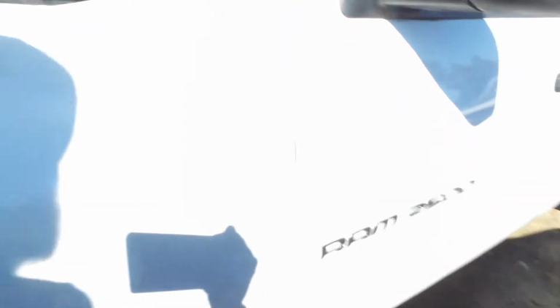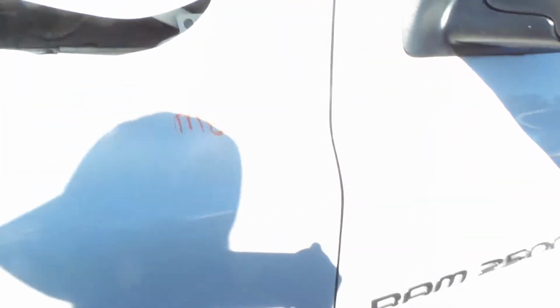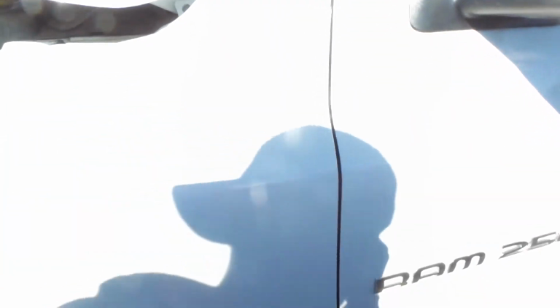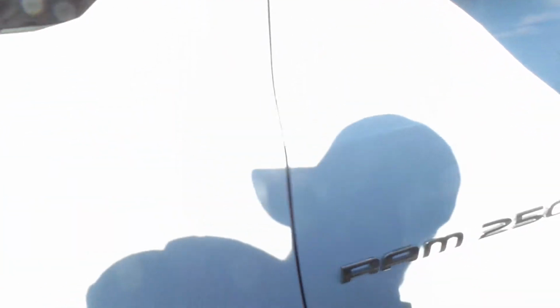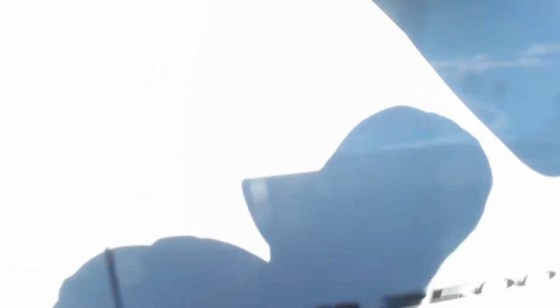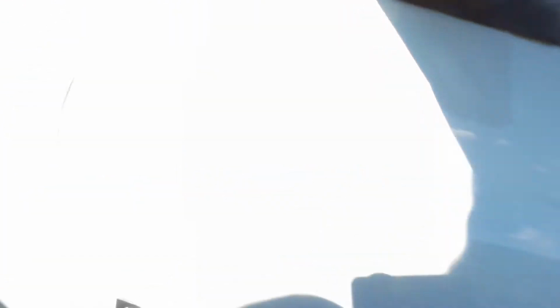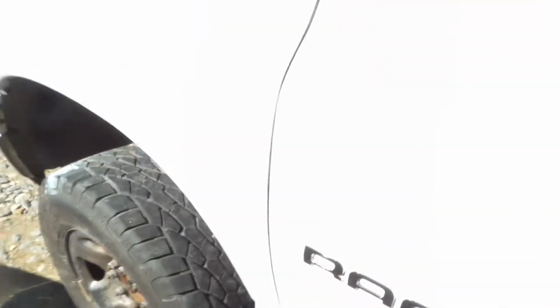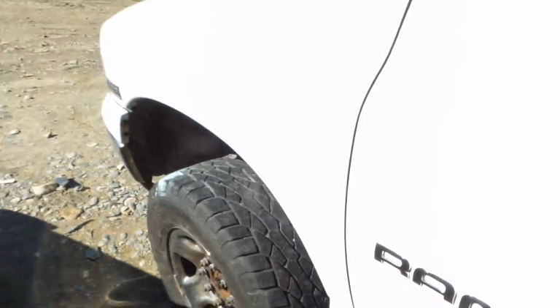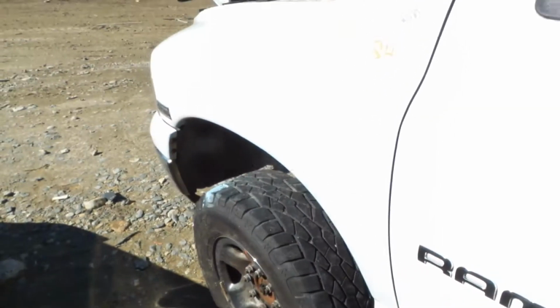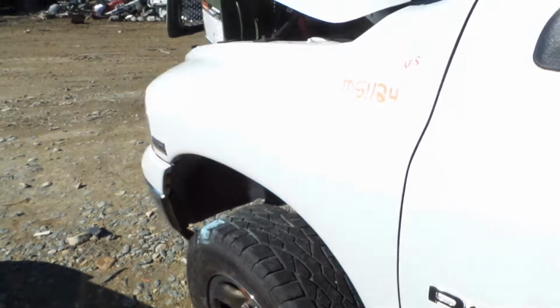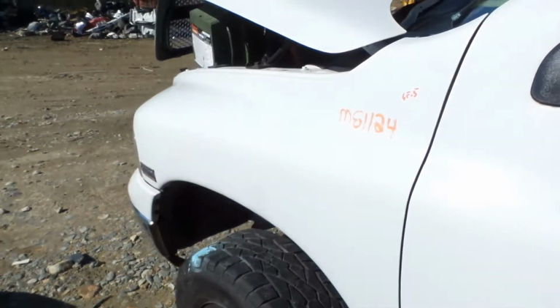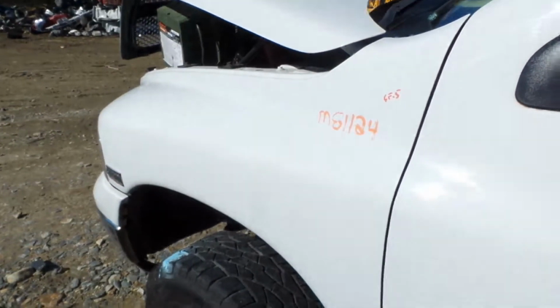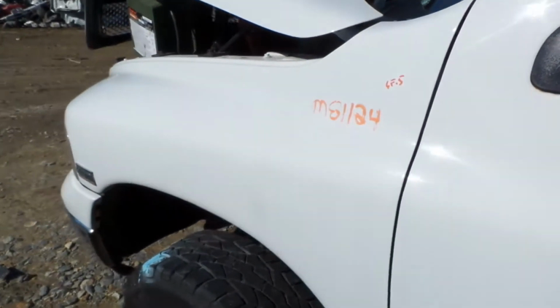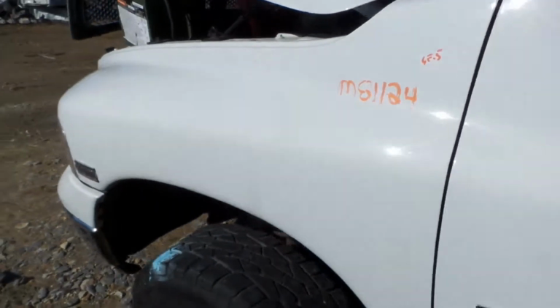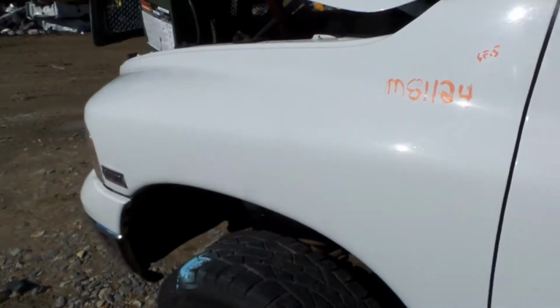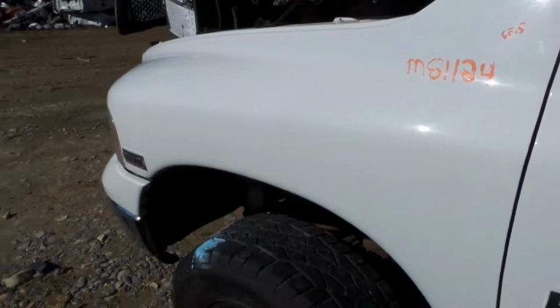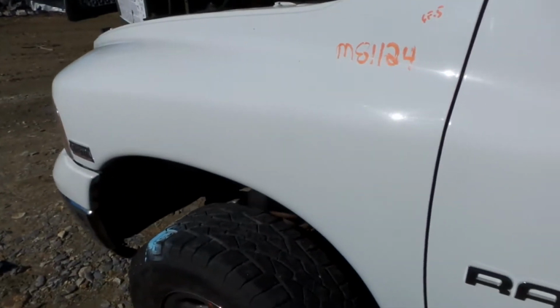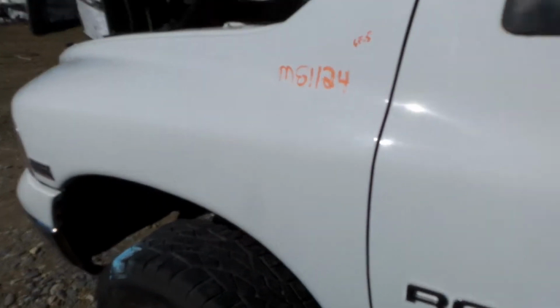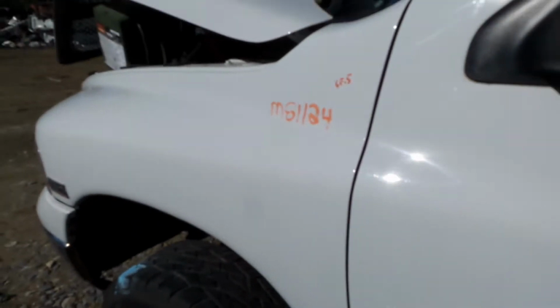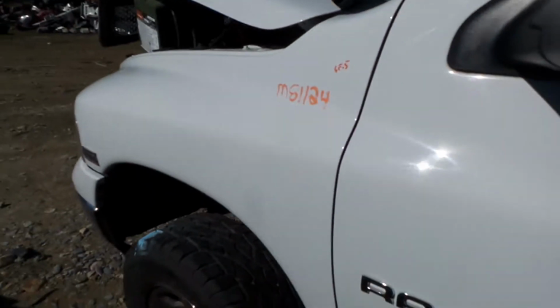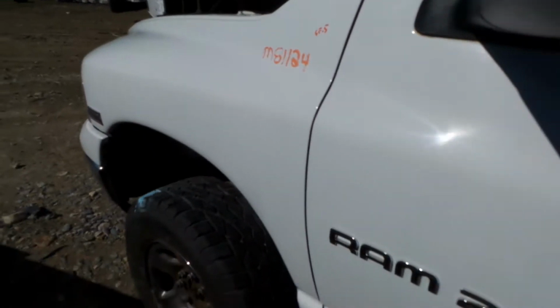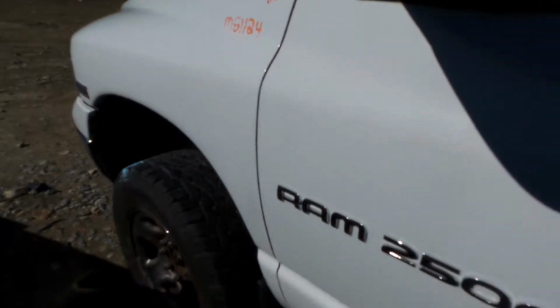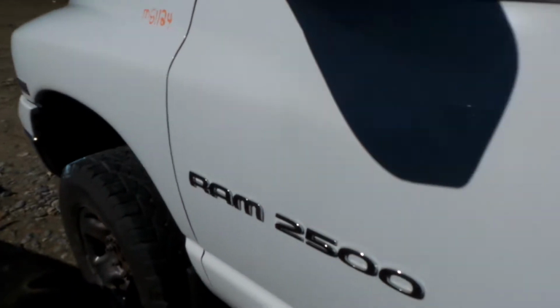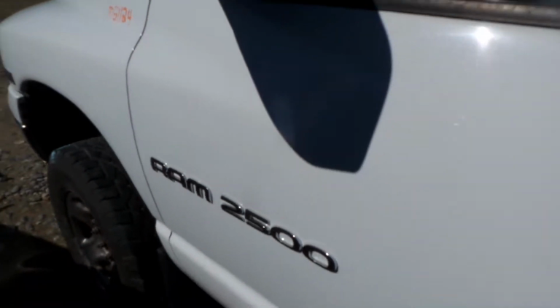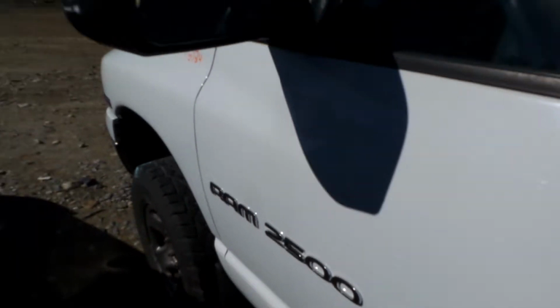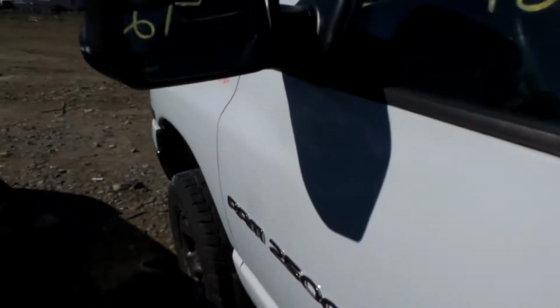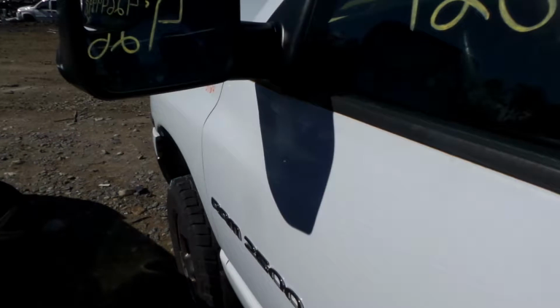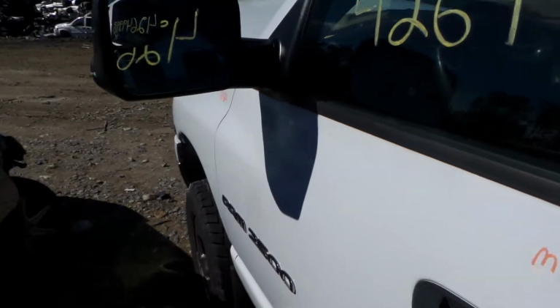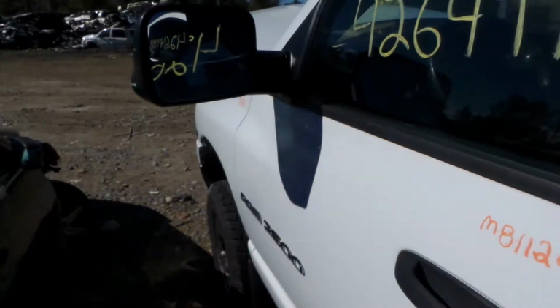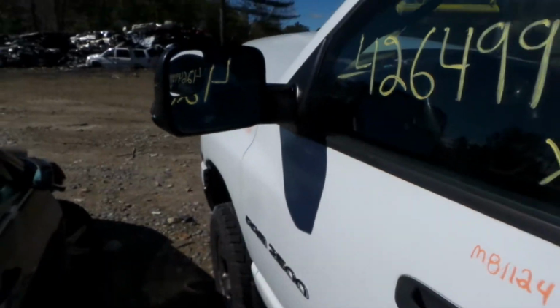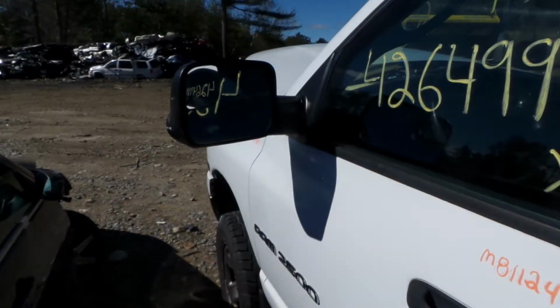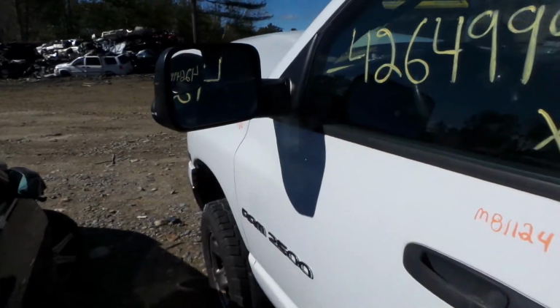On the fender, it's insurance quality, showing a little bit of finish problems, but it's very nice. Got good mirrors.